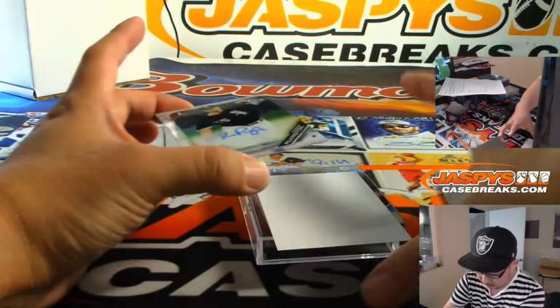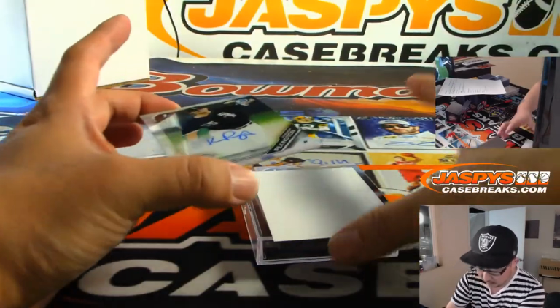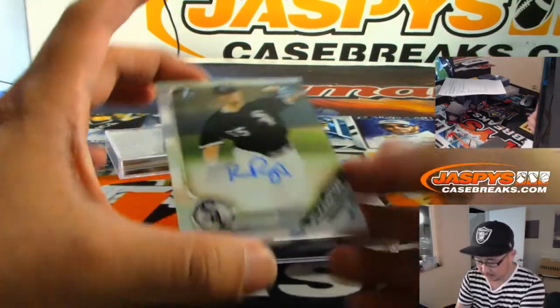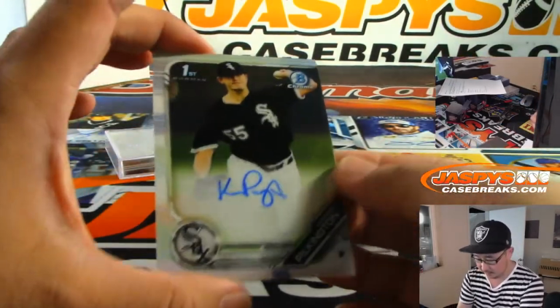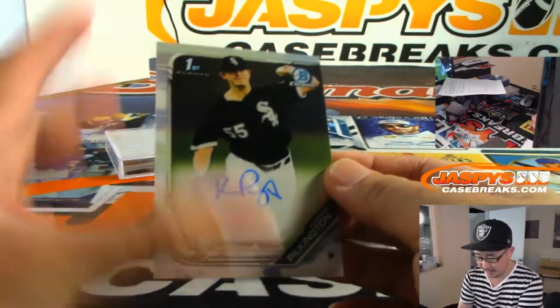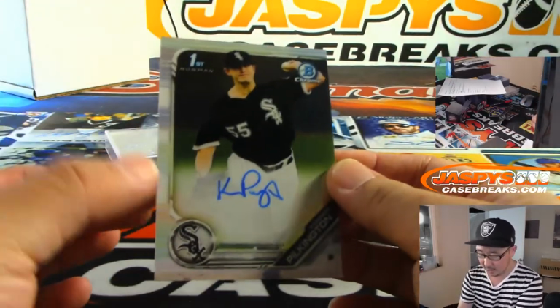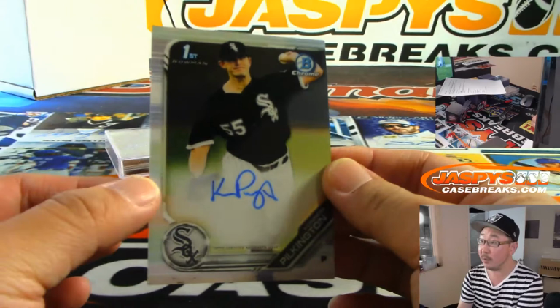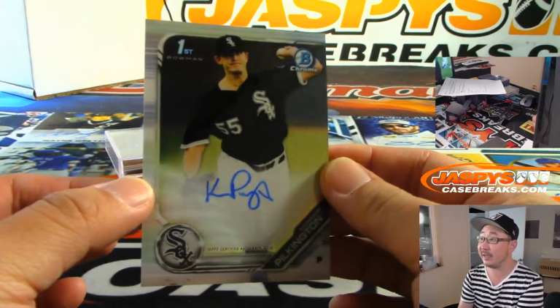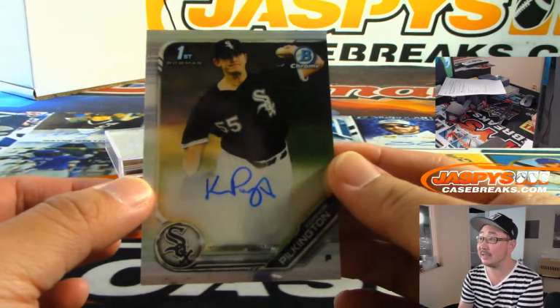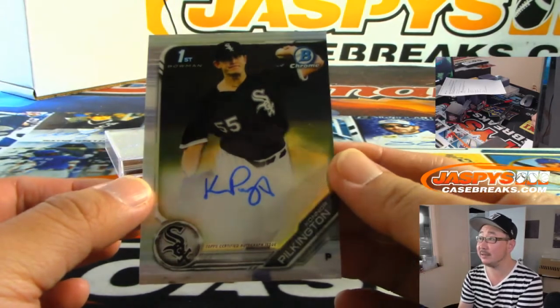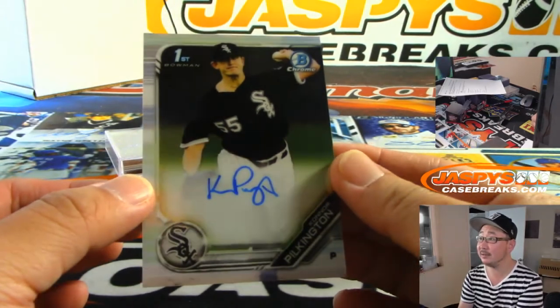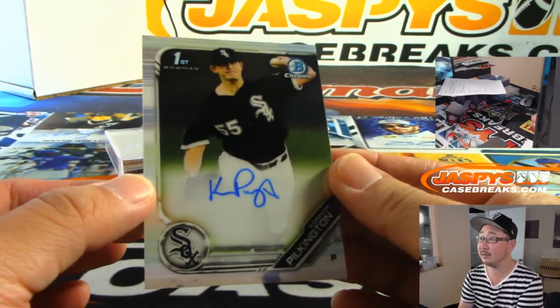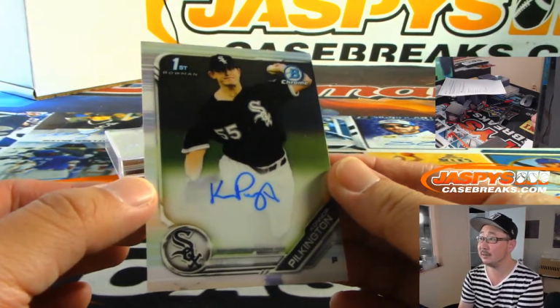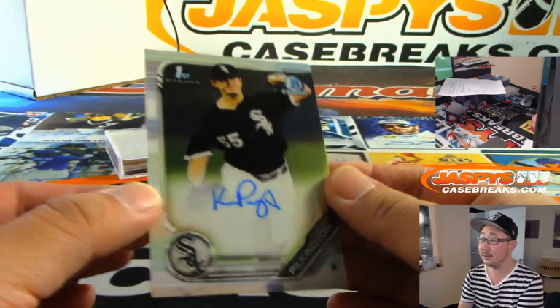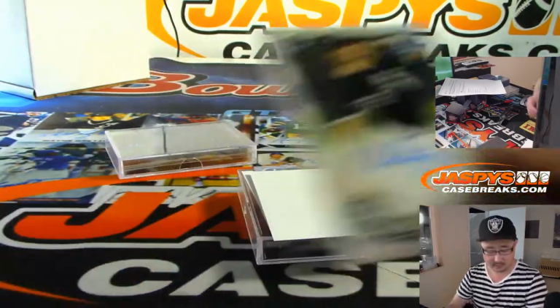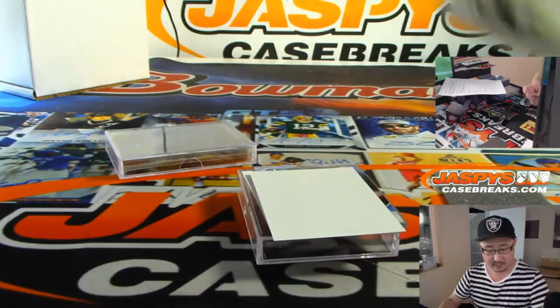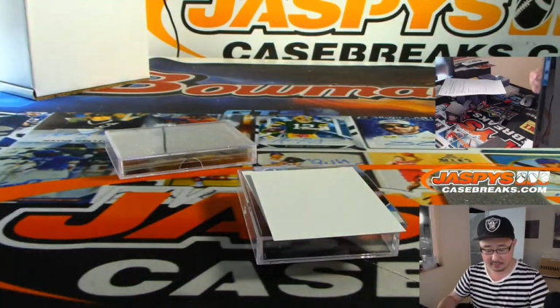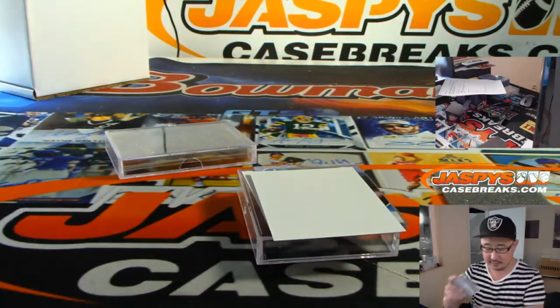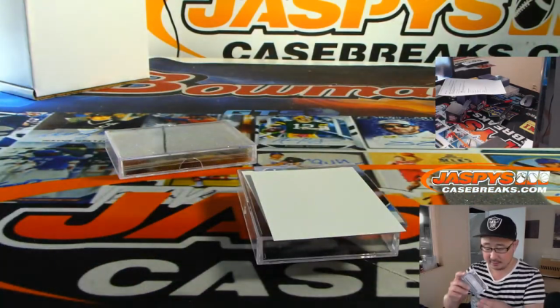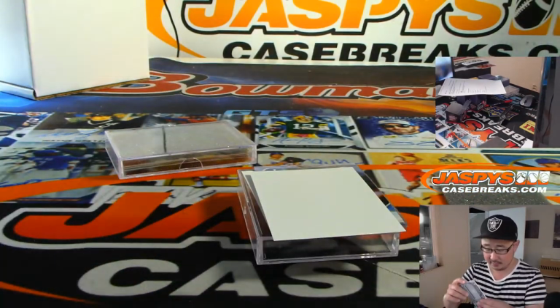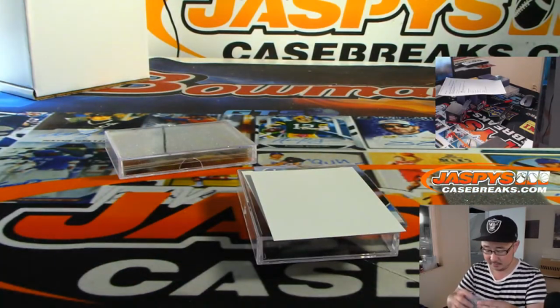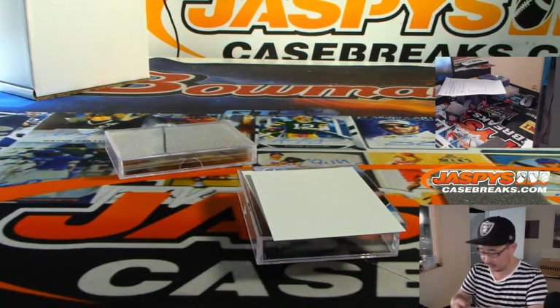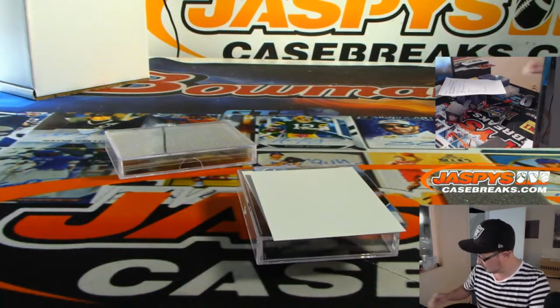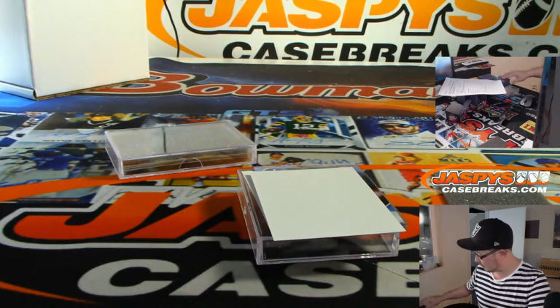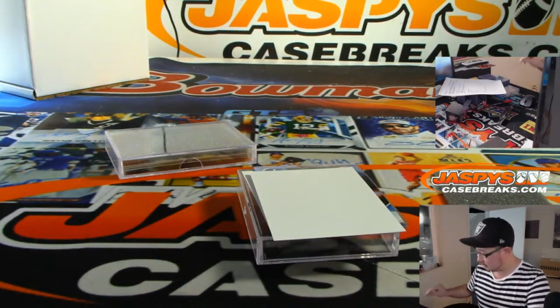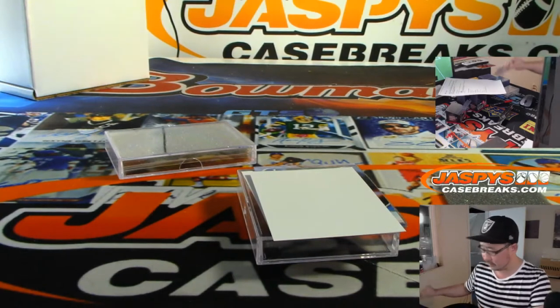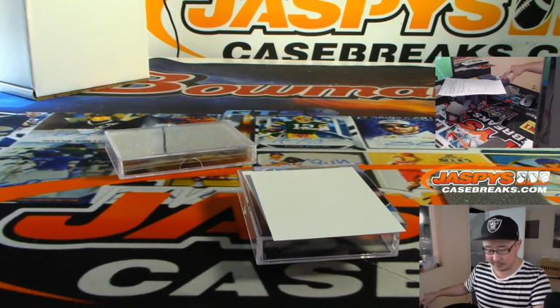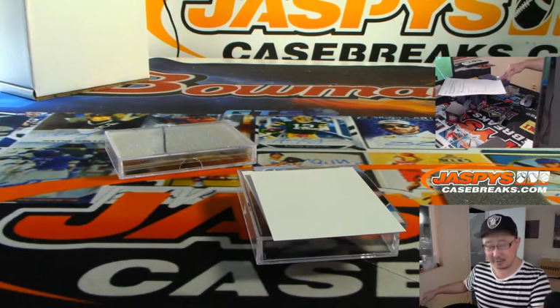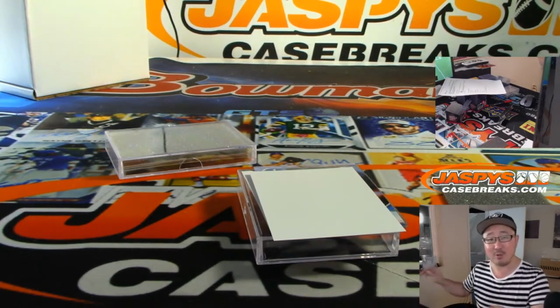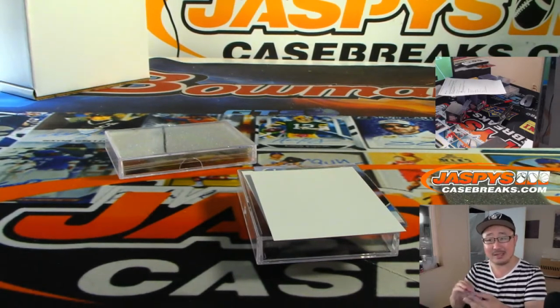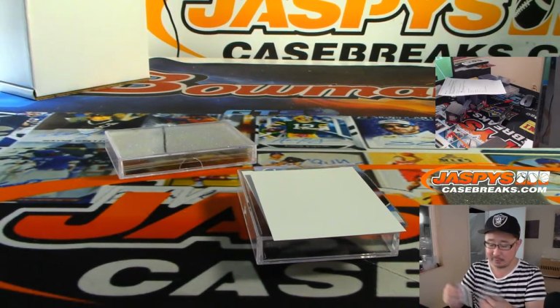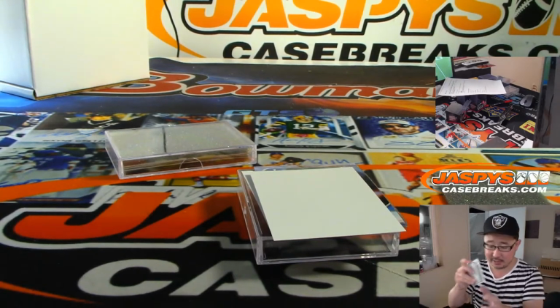All right, we've got Connor Pilkington. Here's your first autograph — White Sox prospect.